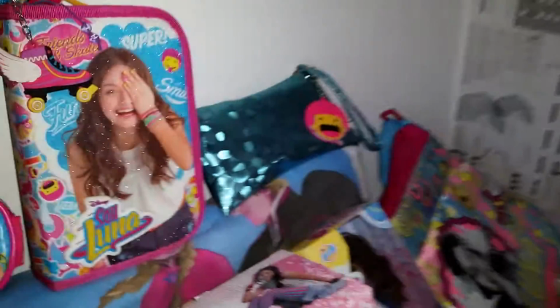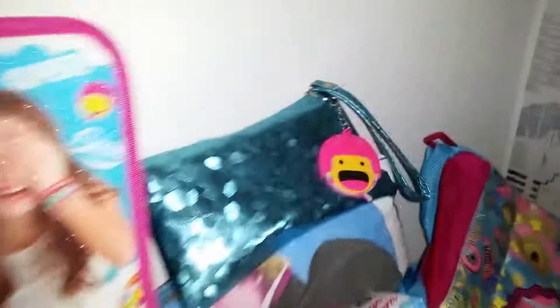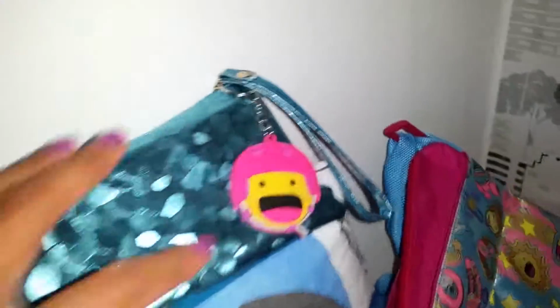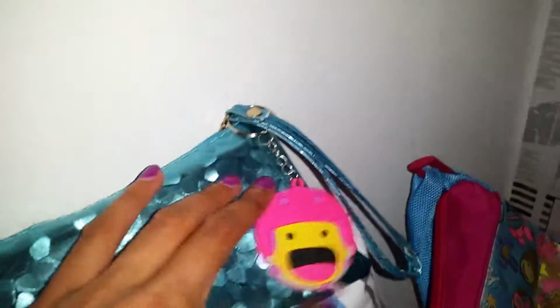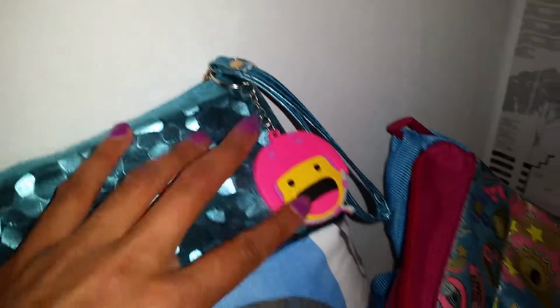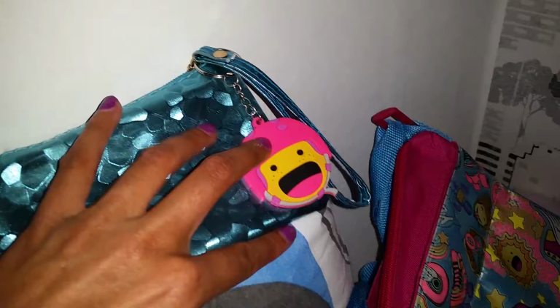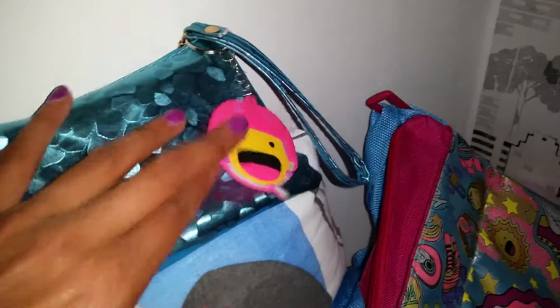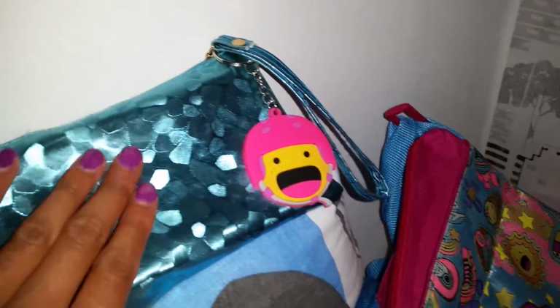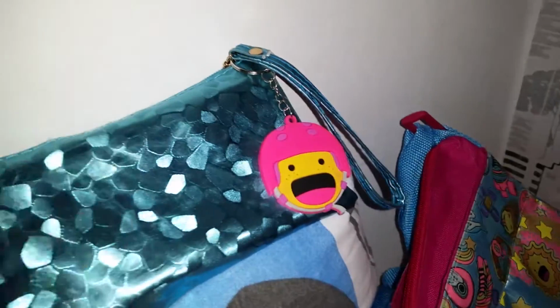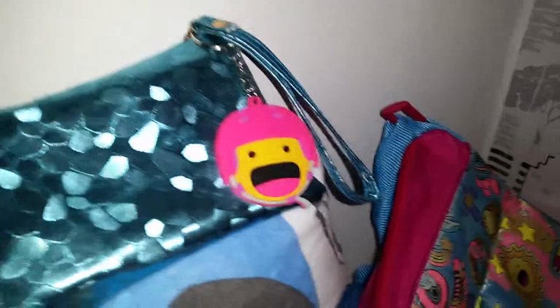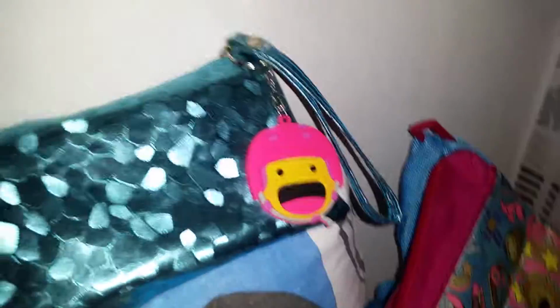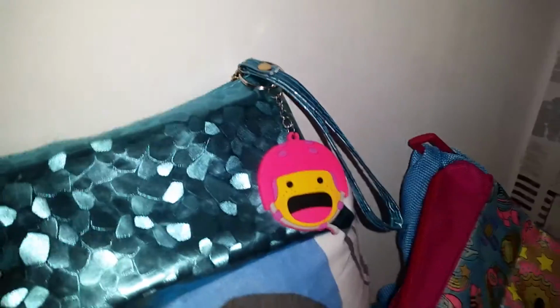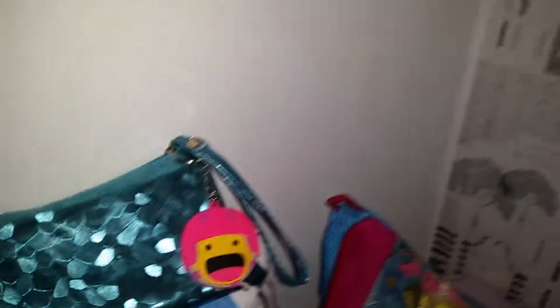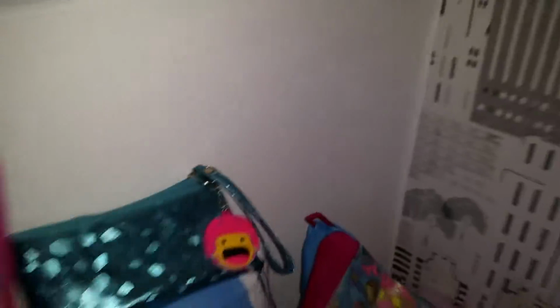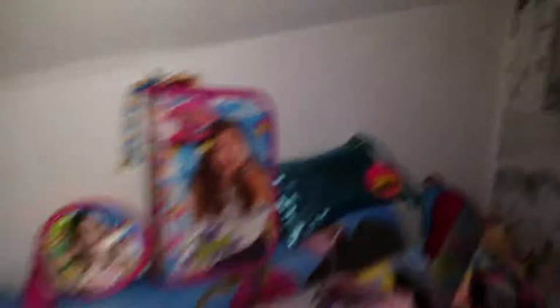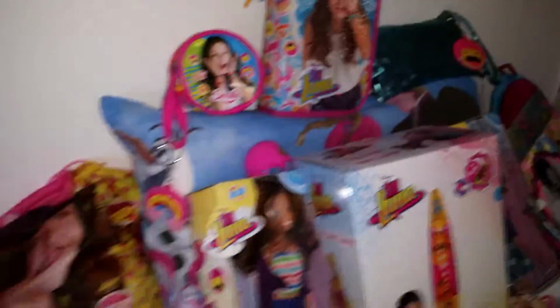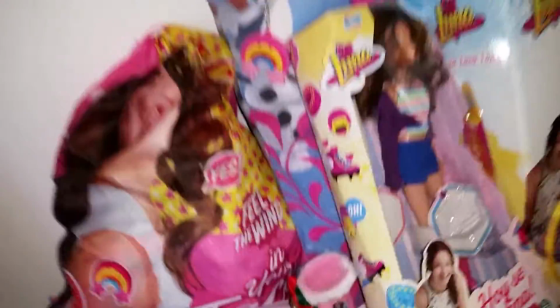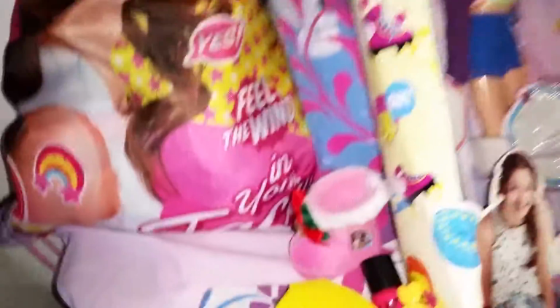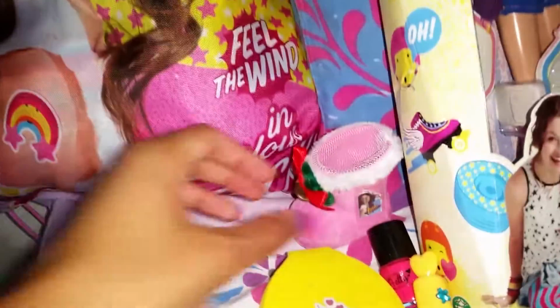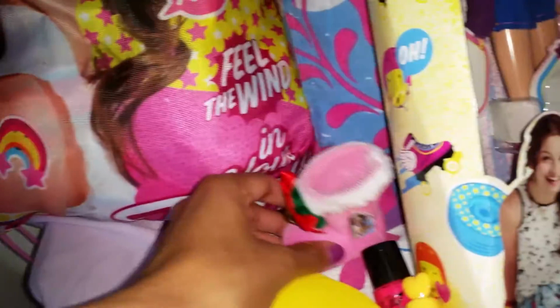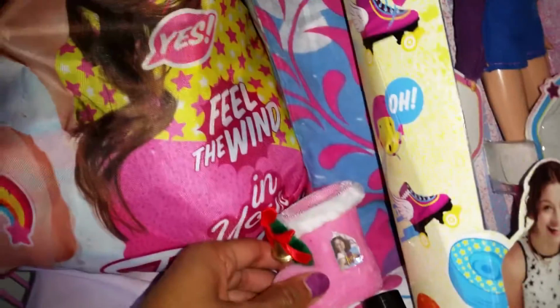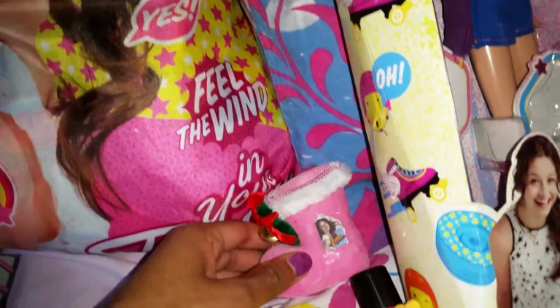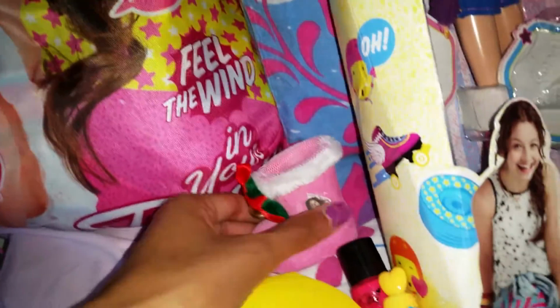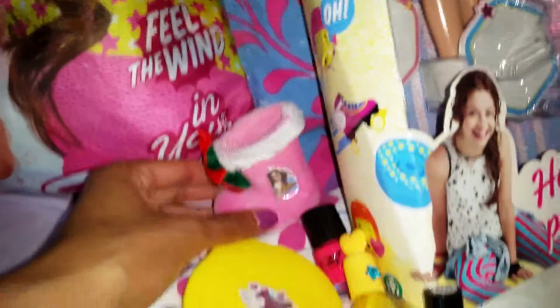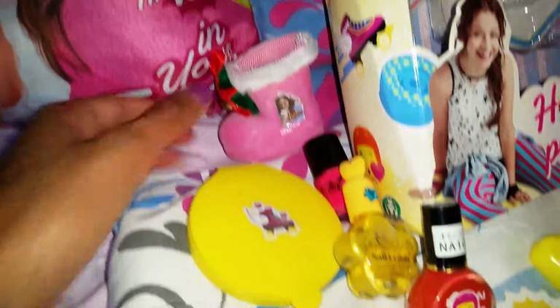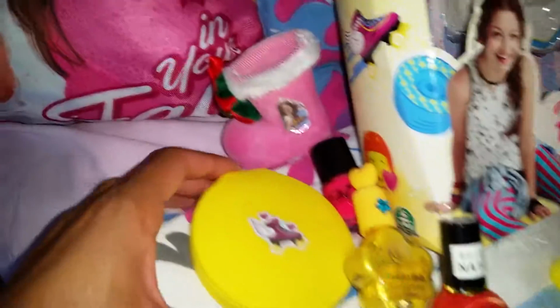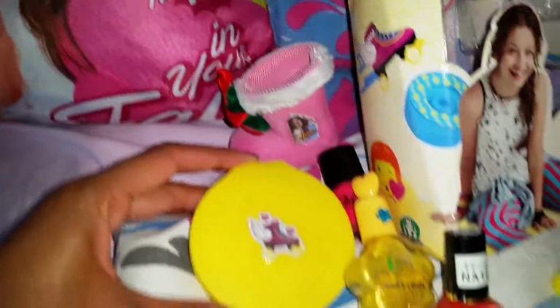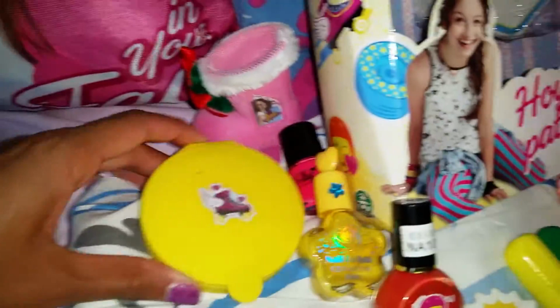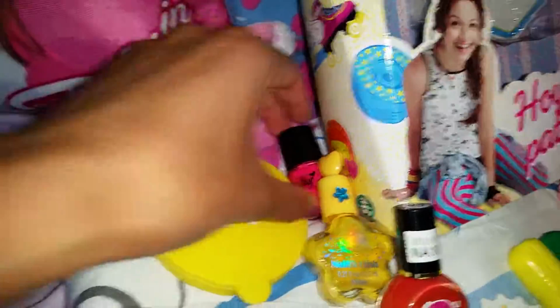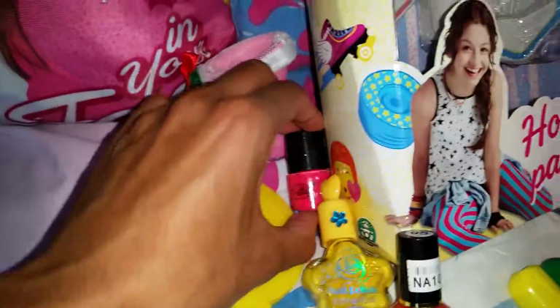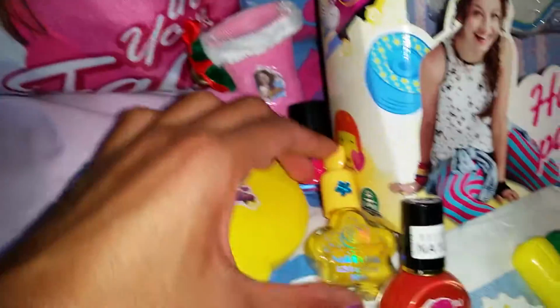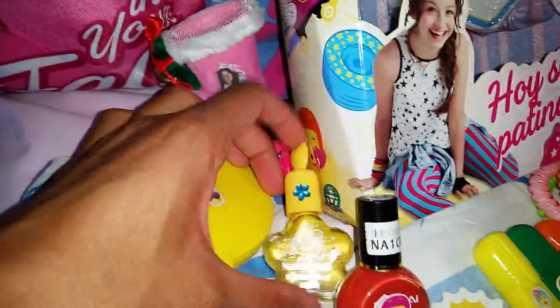Here we have another official key ring that comes on an official bag. So cute. And here we have a little fan-made Soy Luna boot, a sticker on there, a fan-made mirror, and fan-made nail polish.